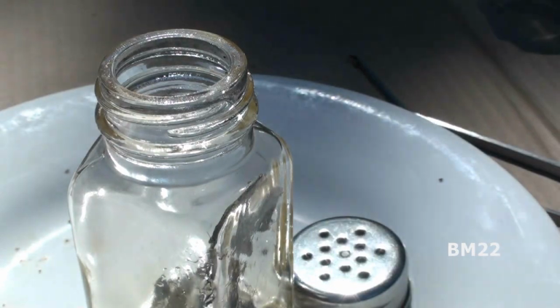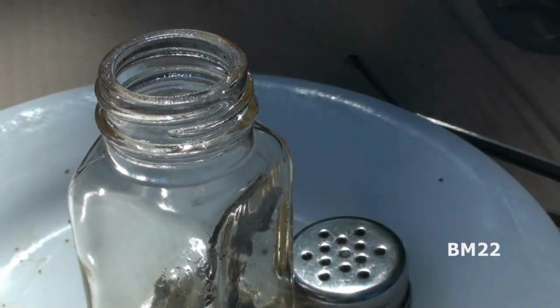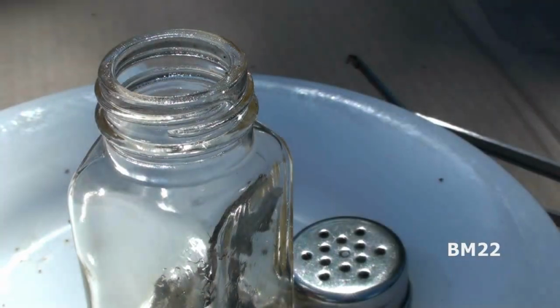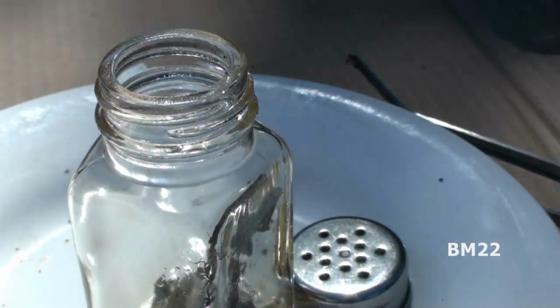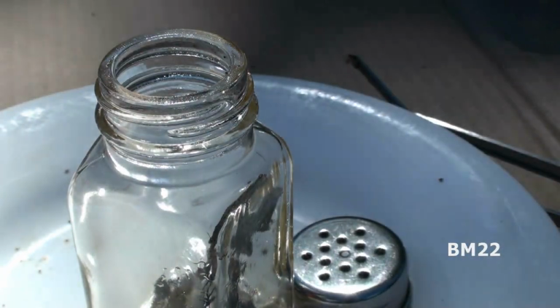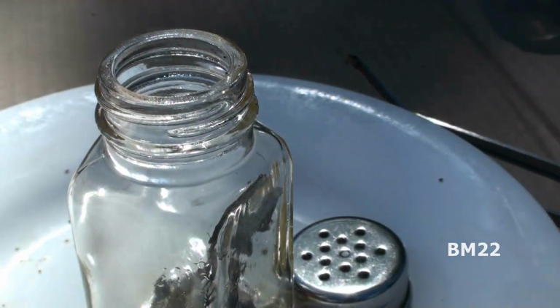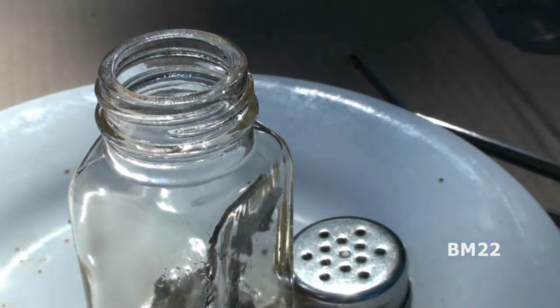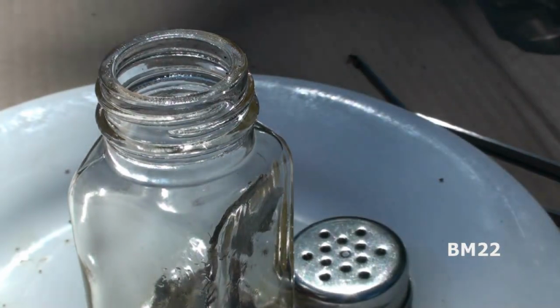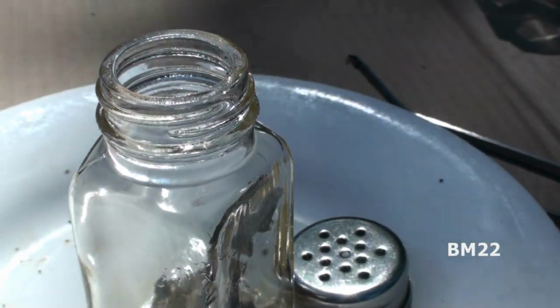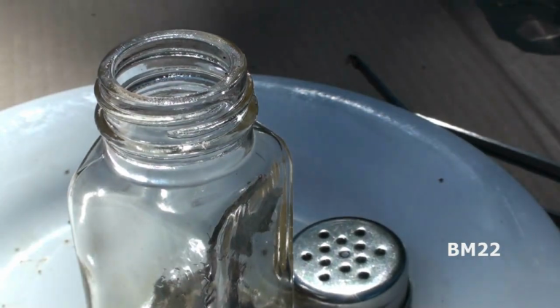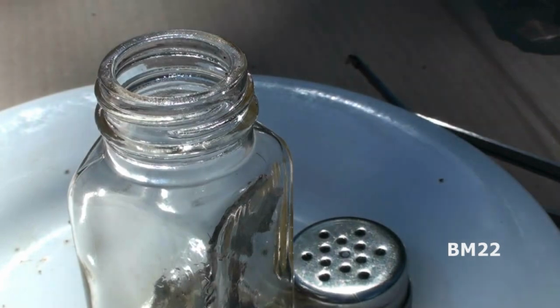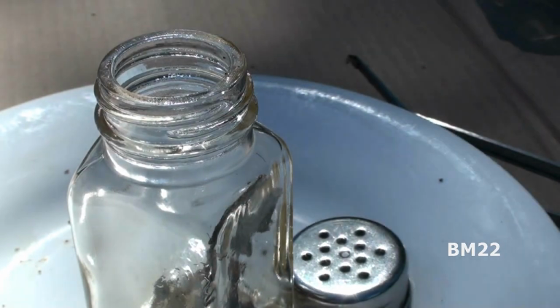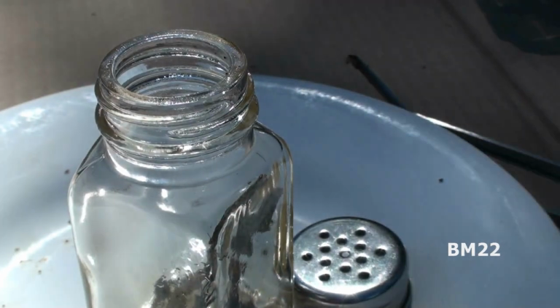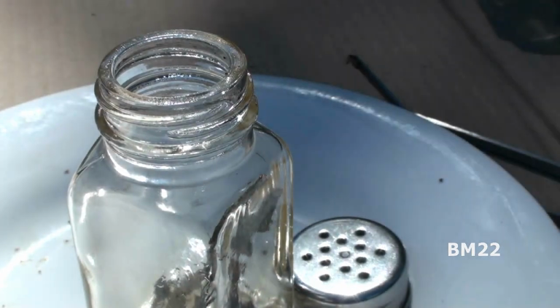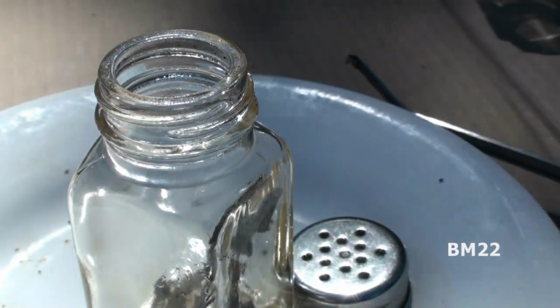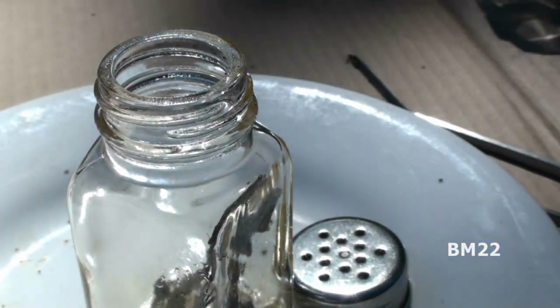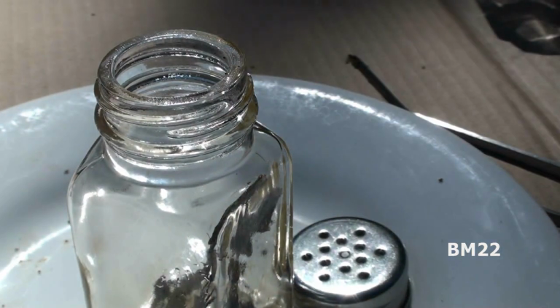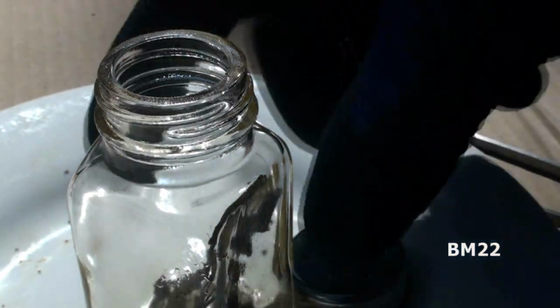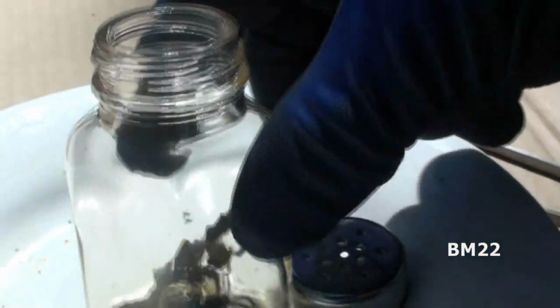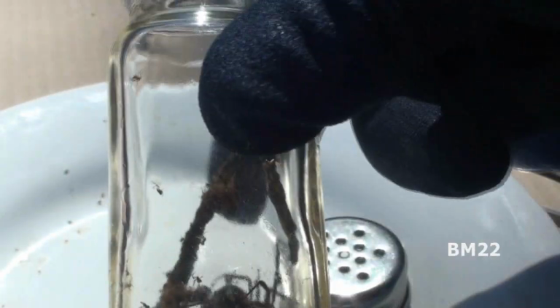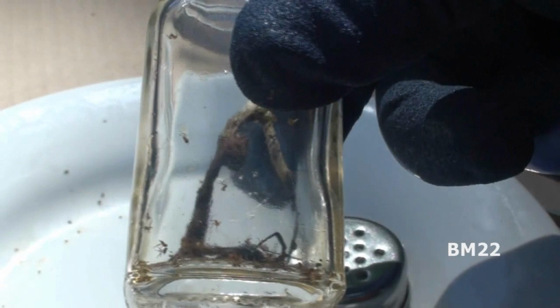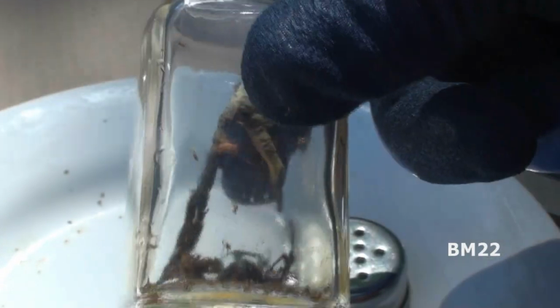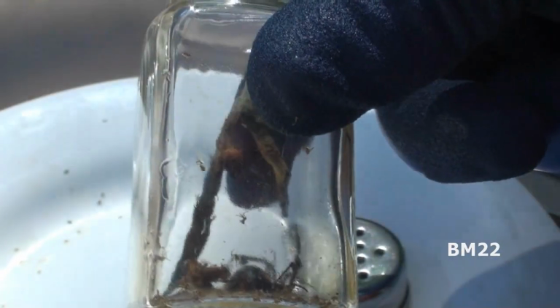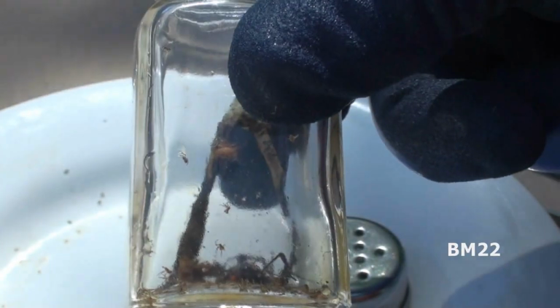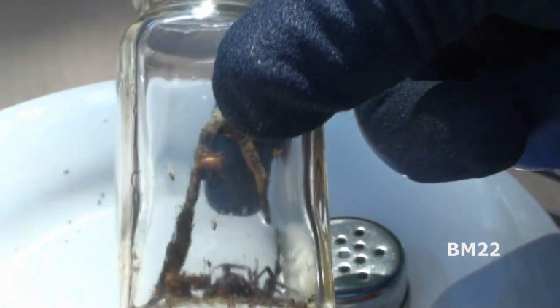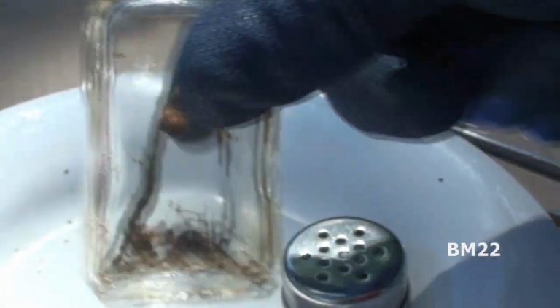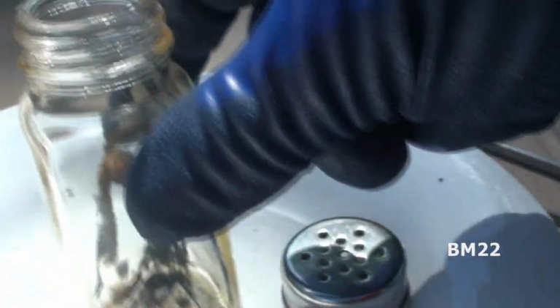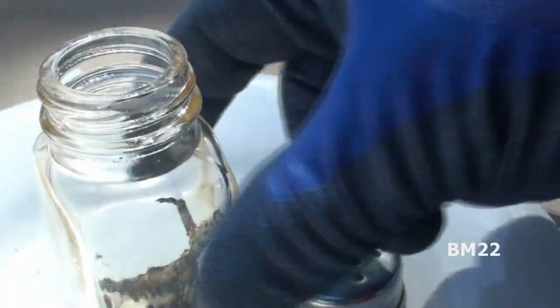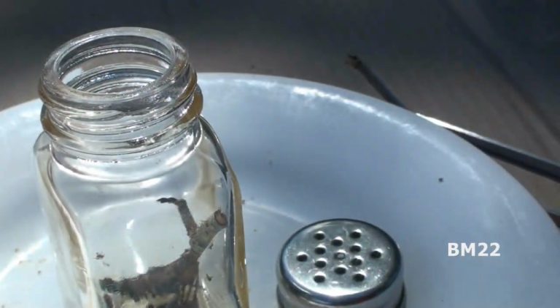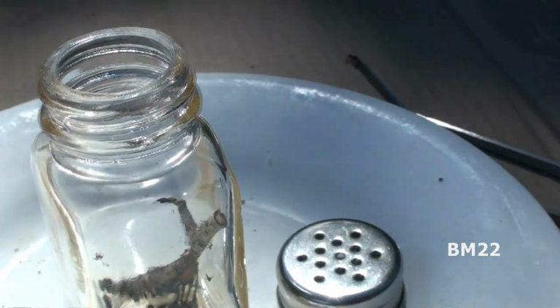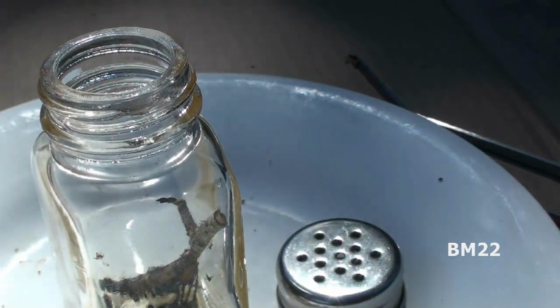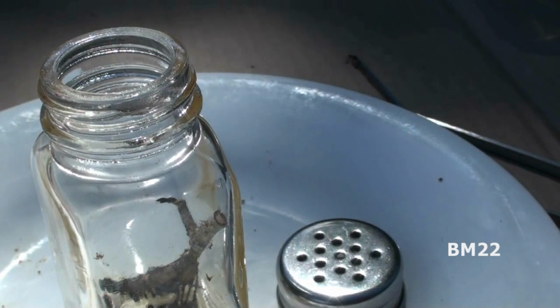All right, we took care of it. The glass gets really hot, and as we tried to torch it, the blowback — the back pressure from inside that salt shaker — kept putting out the flame.